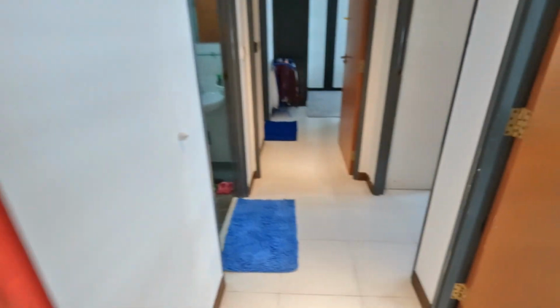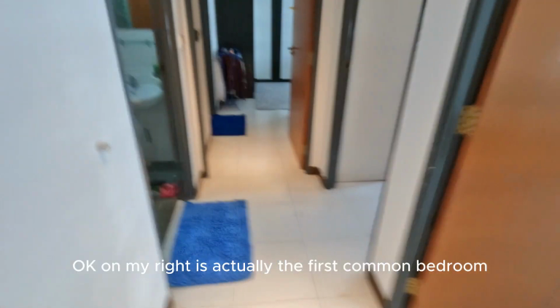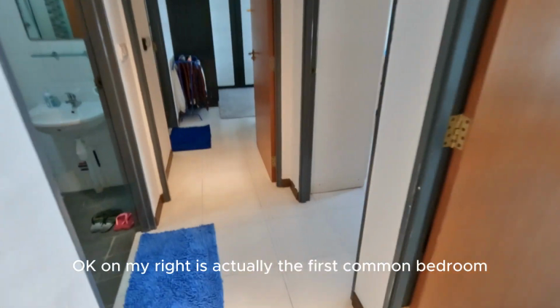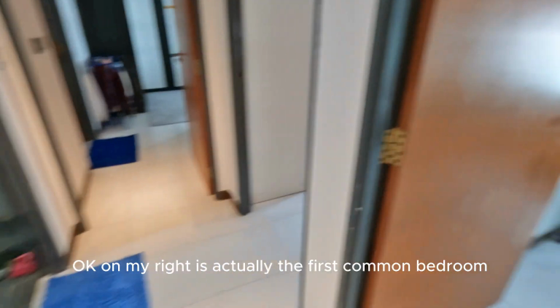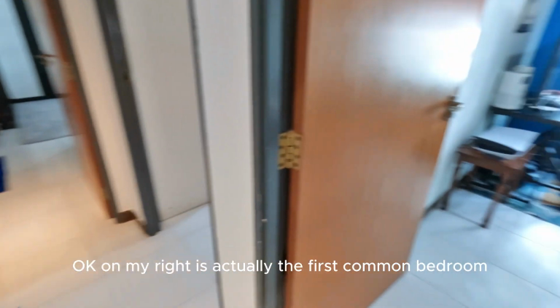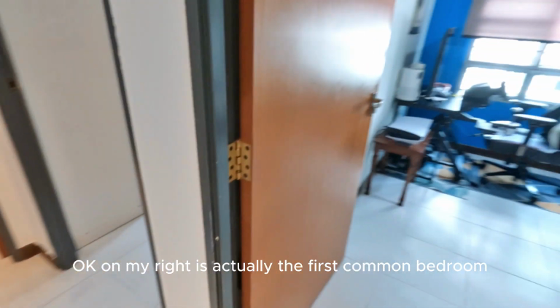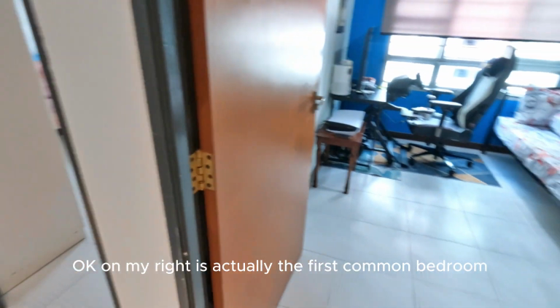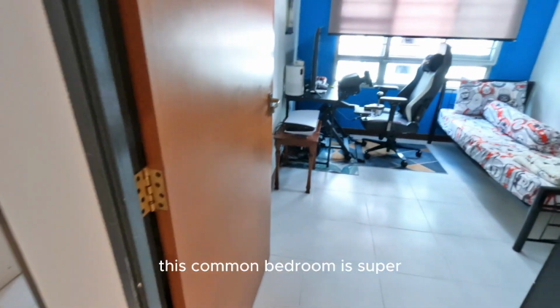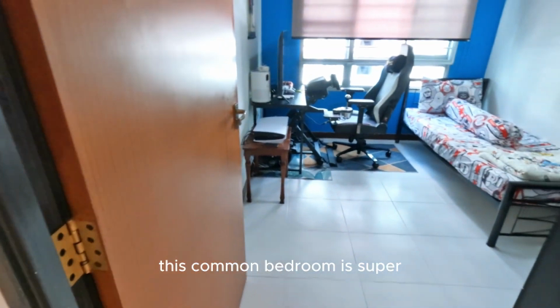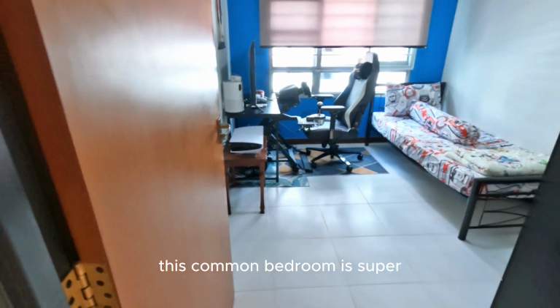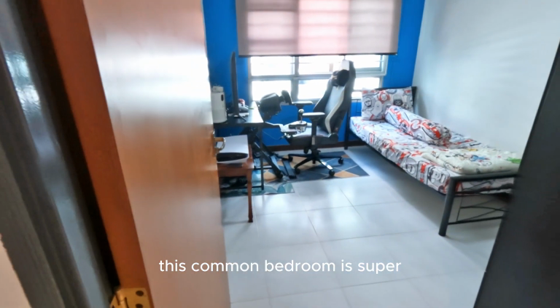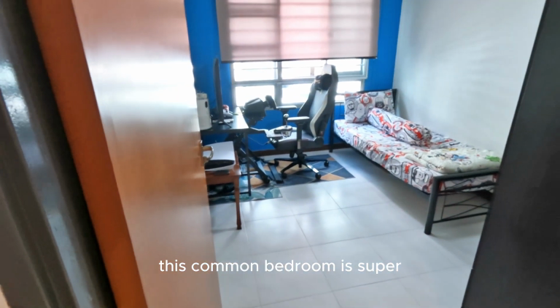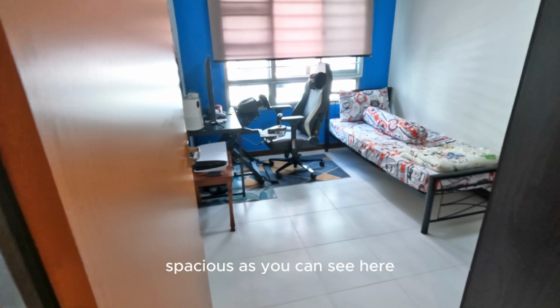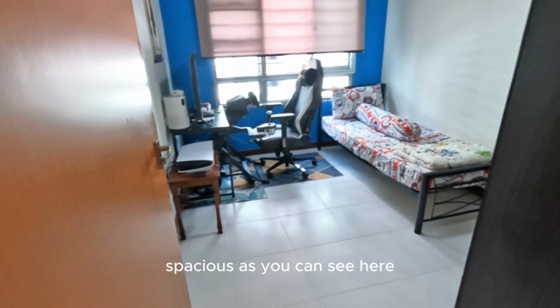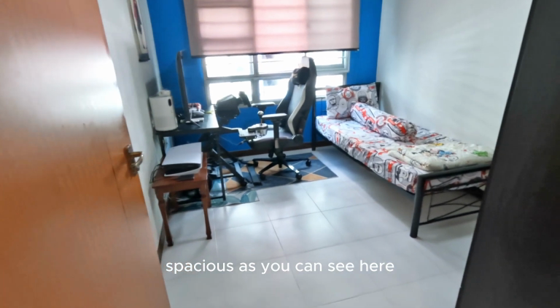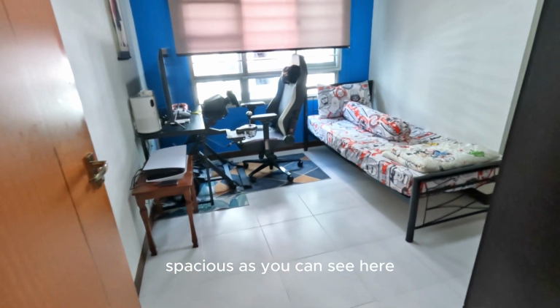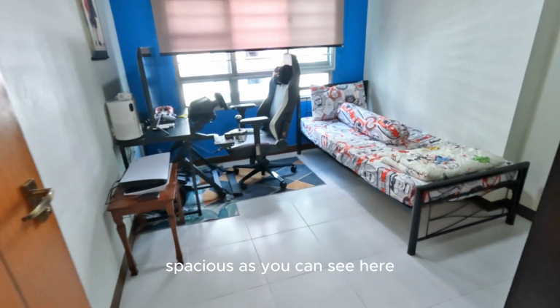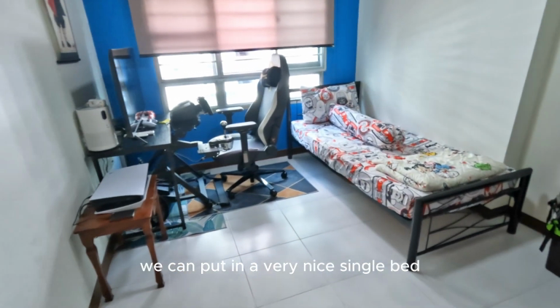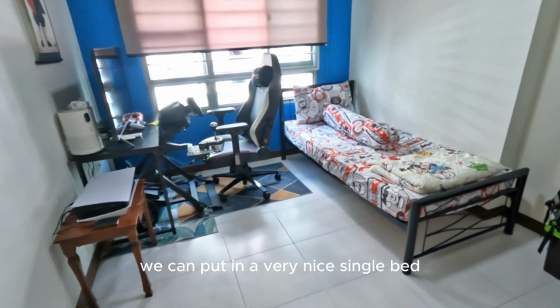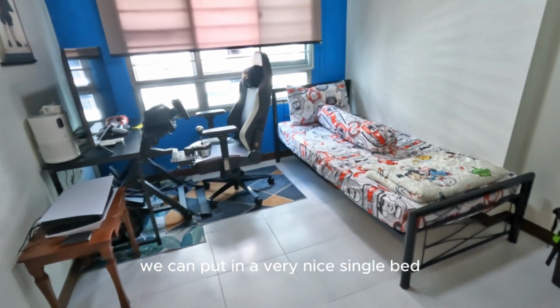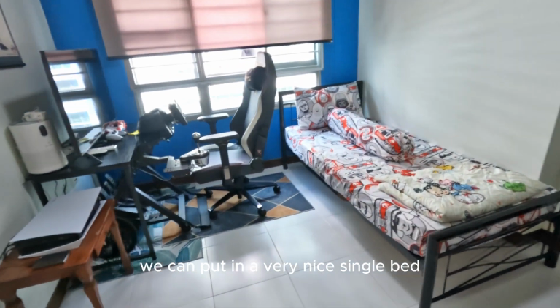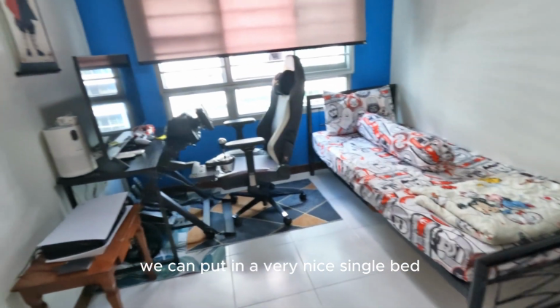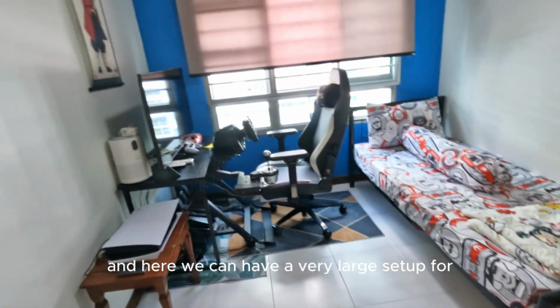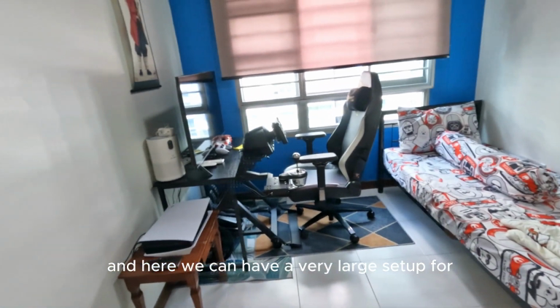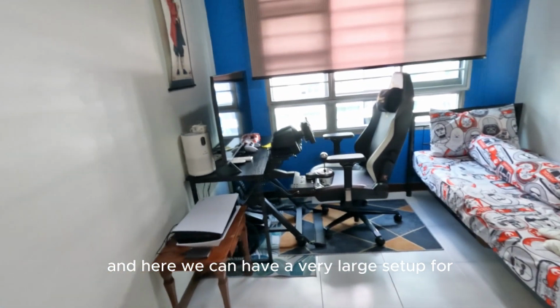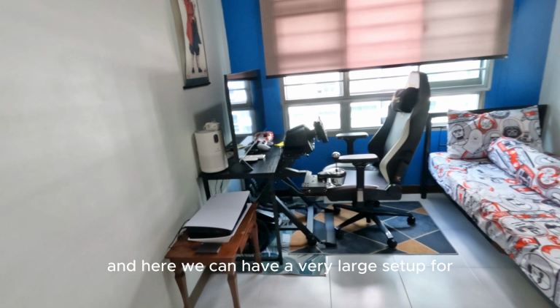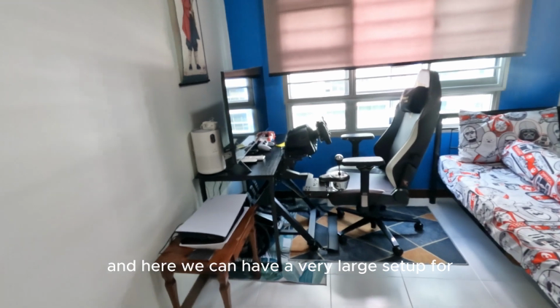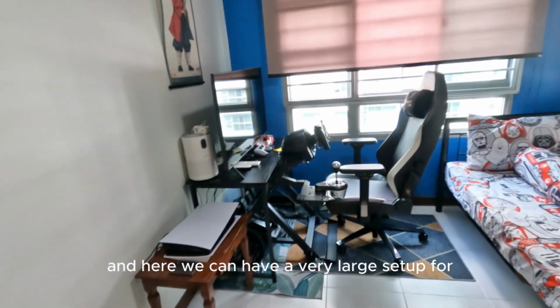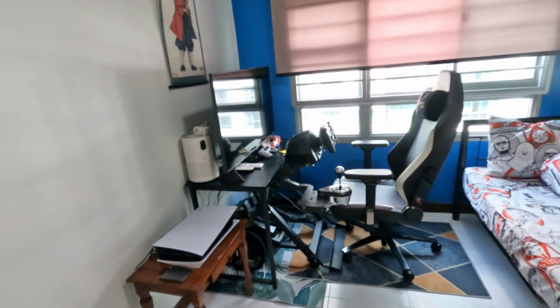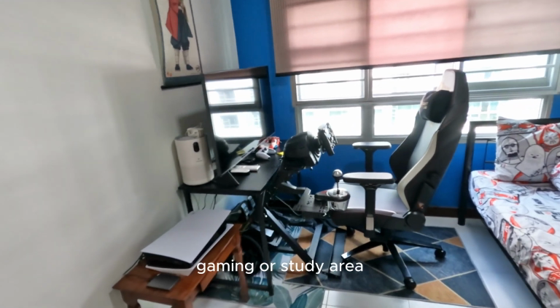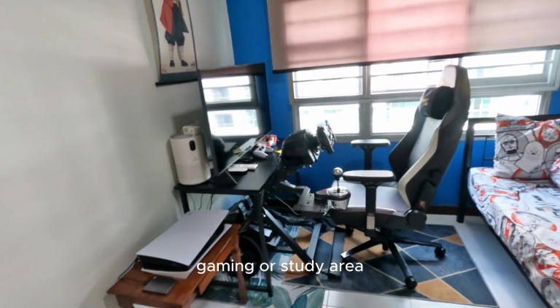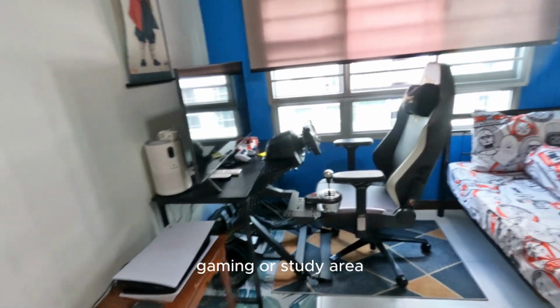On my right is actually the first common bedroom. This common bedroom is super spacious. As you can see here, we can put in a very nice single bed, and yet we can have a very large setup for gaming or a study area.